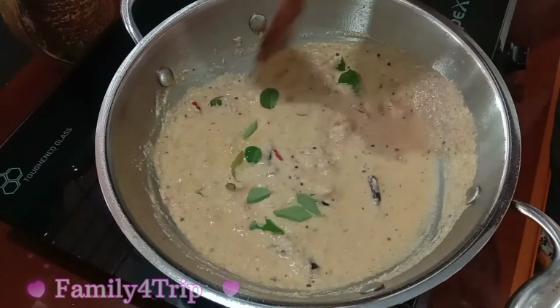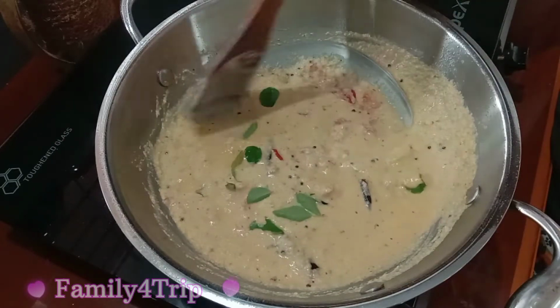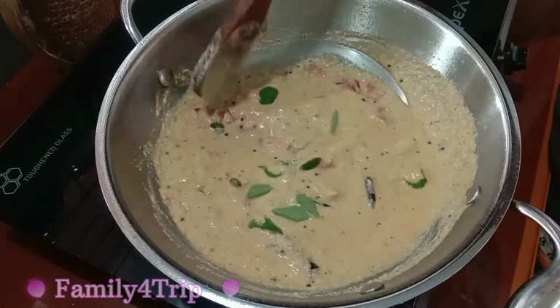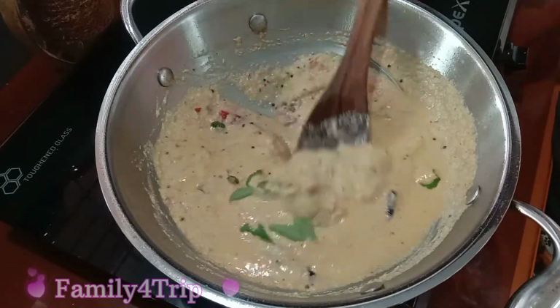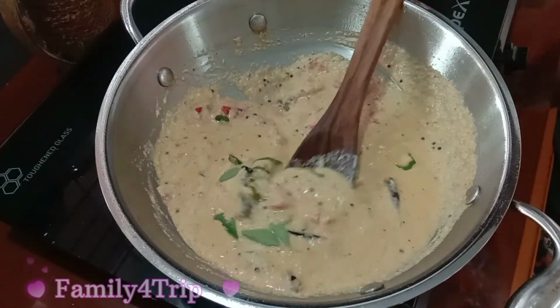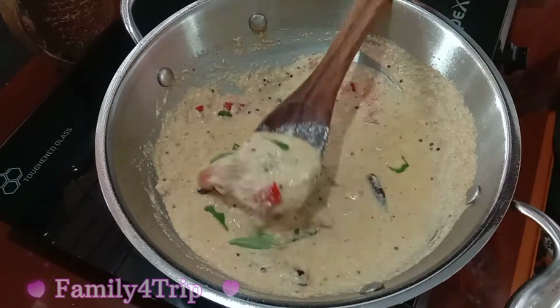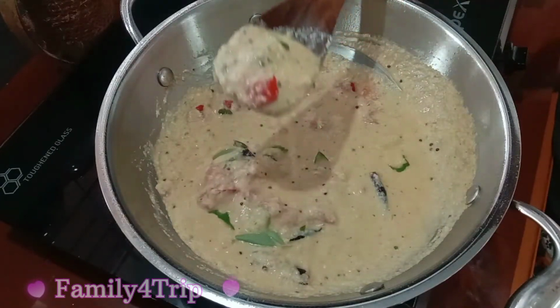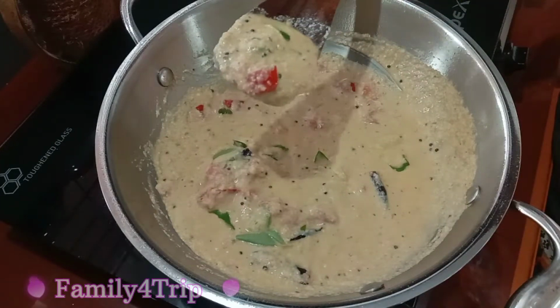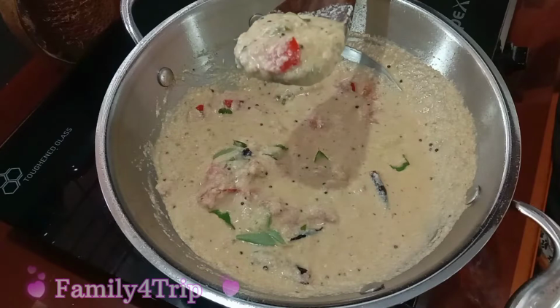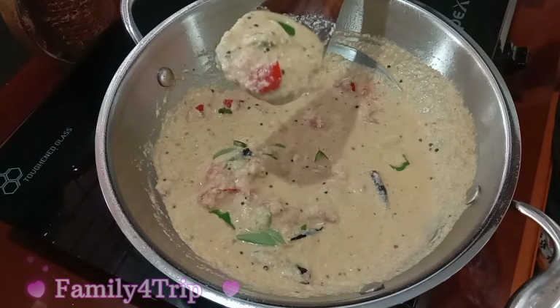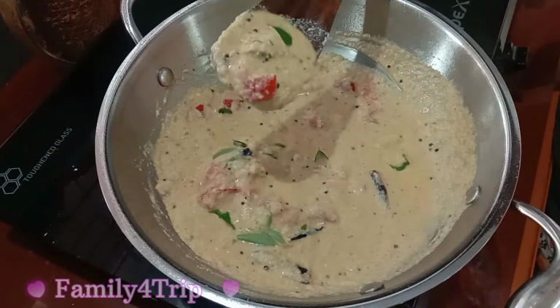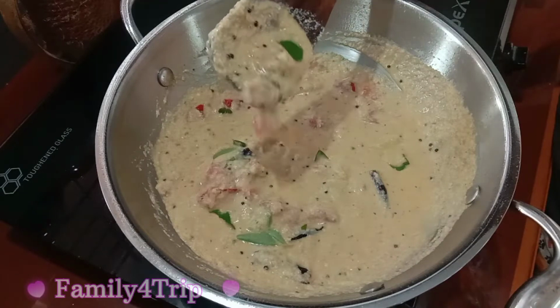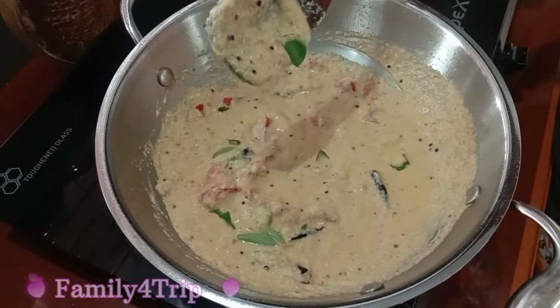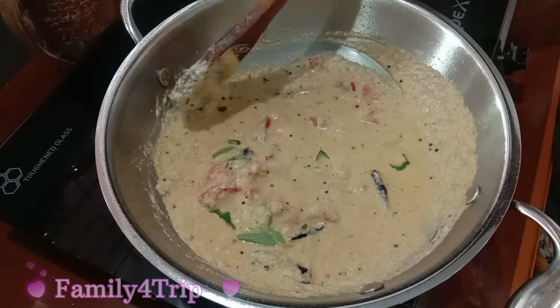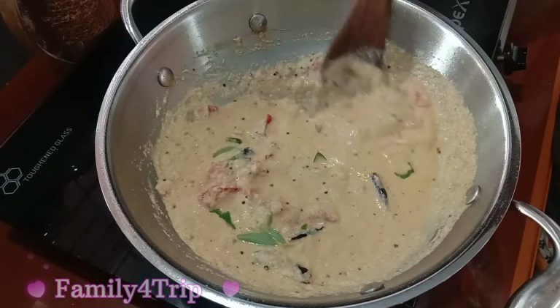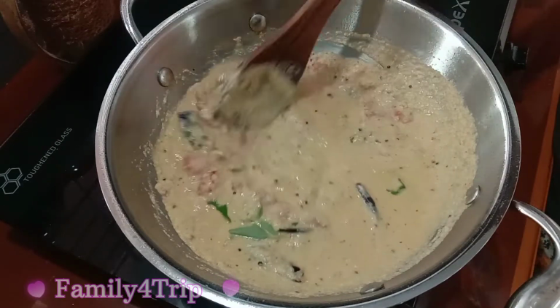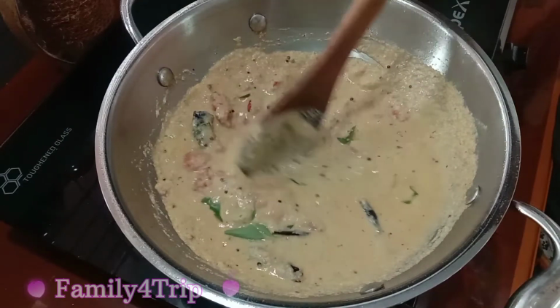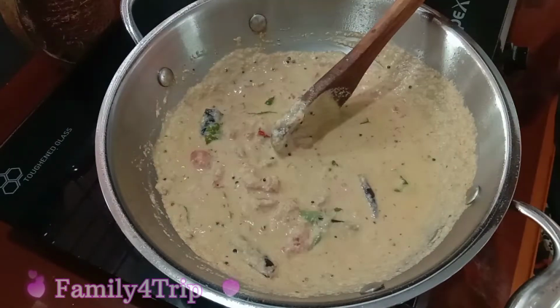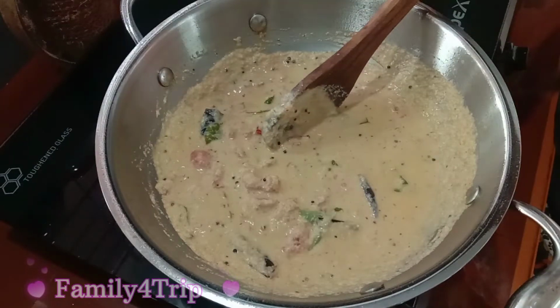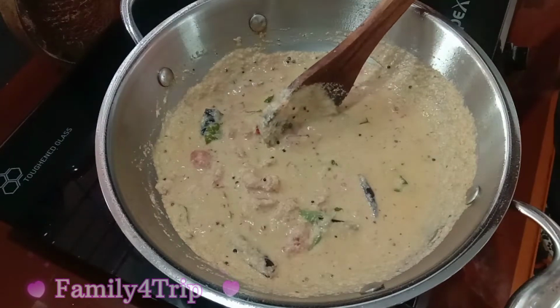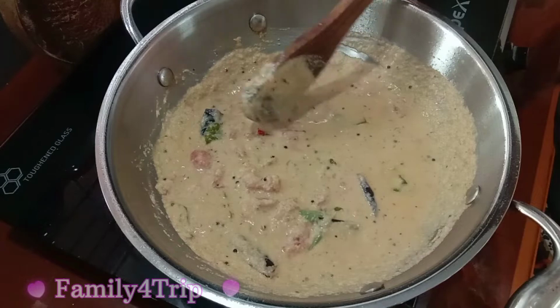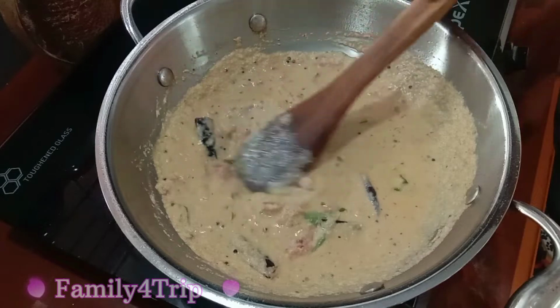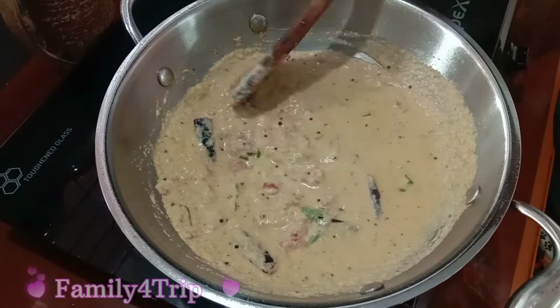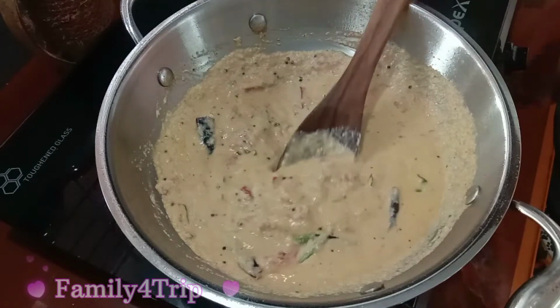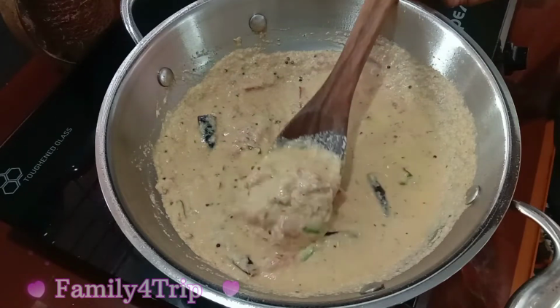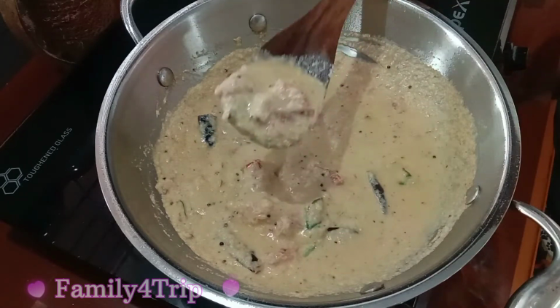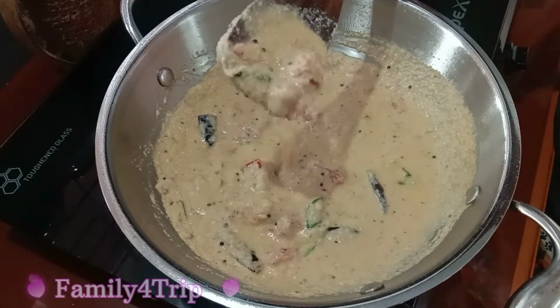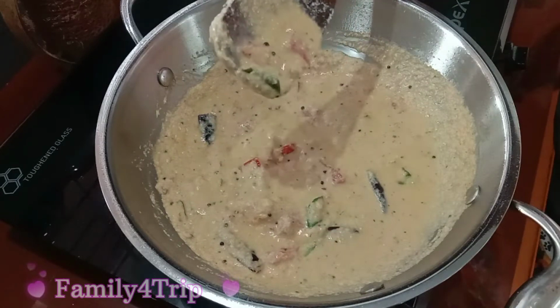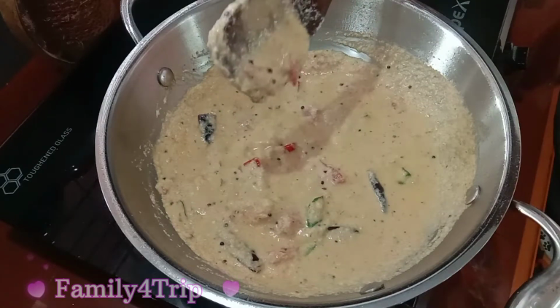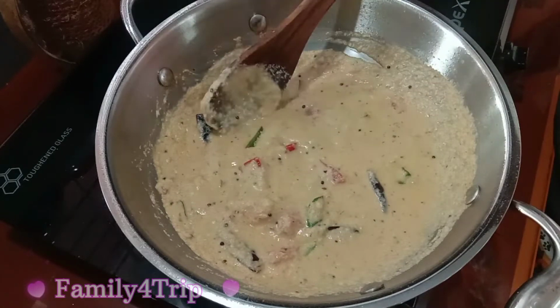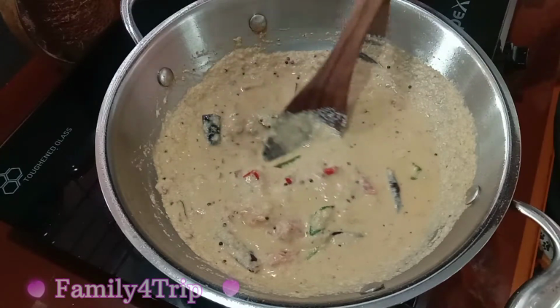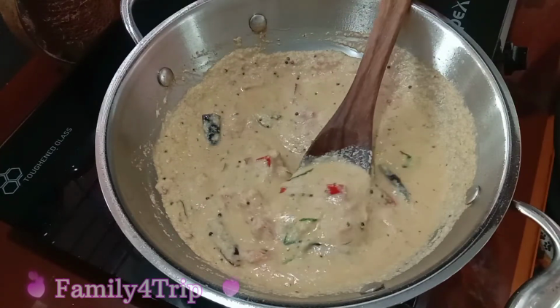Let's try this again. Subscribe to our channel. I'm going to start a great recipe. Bye!